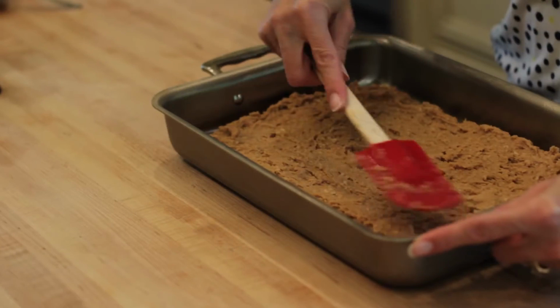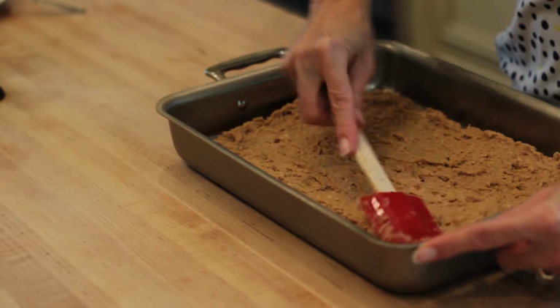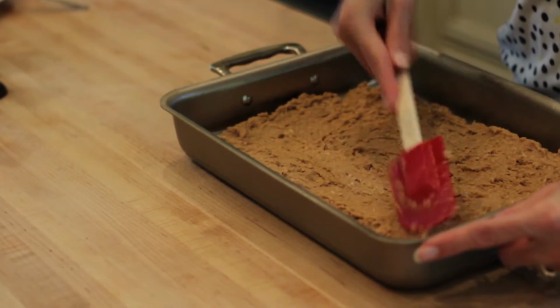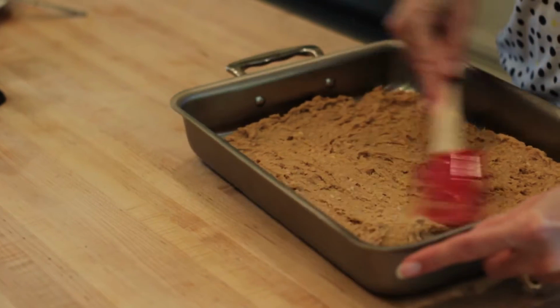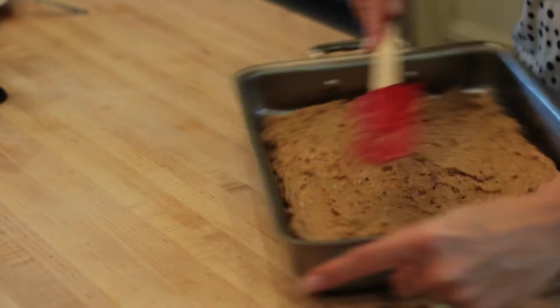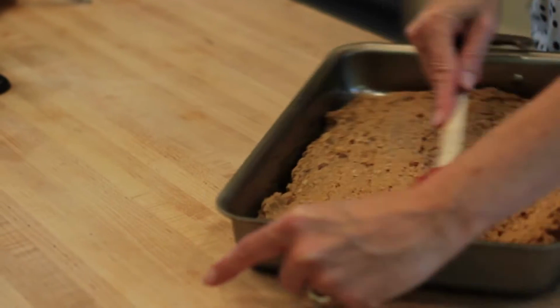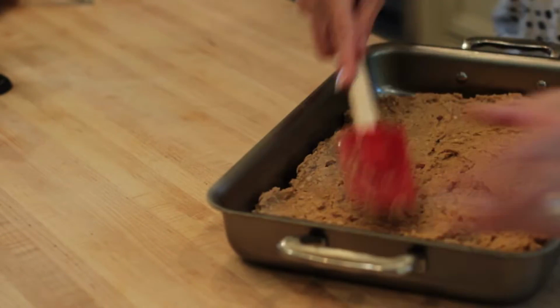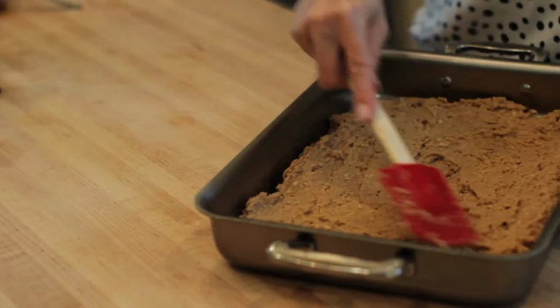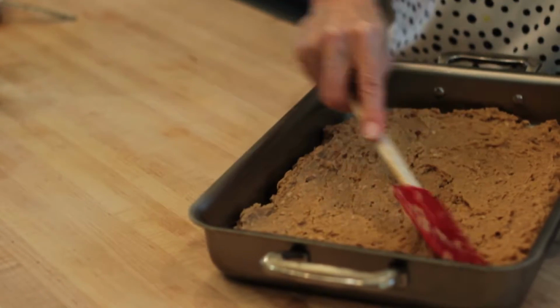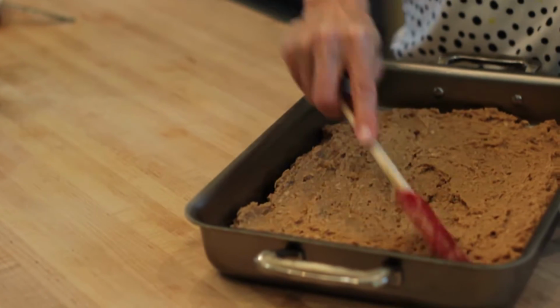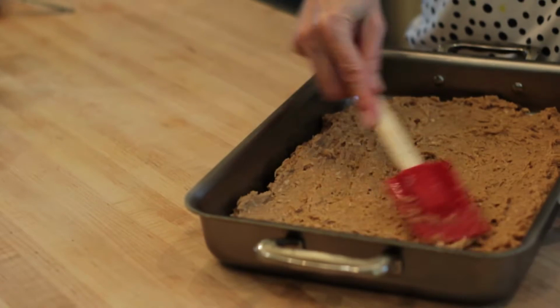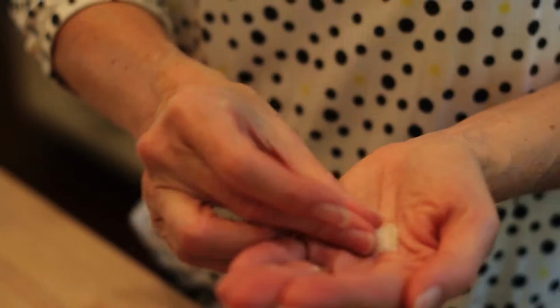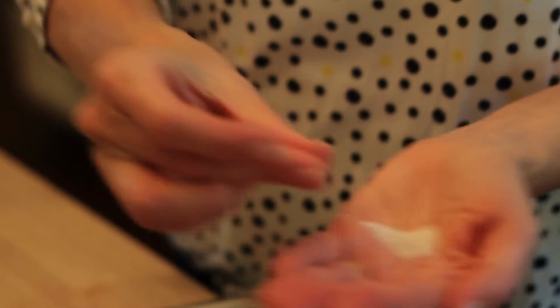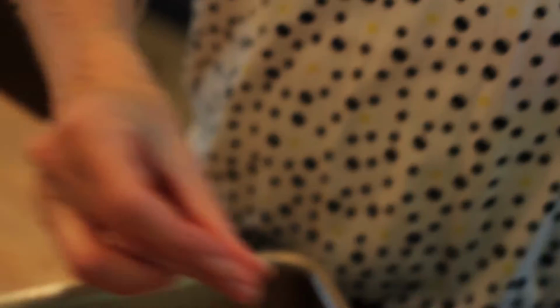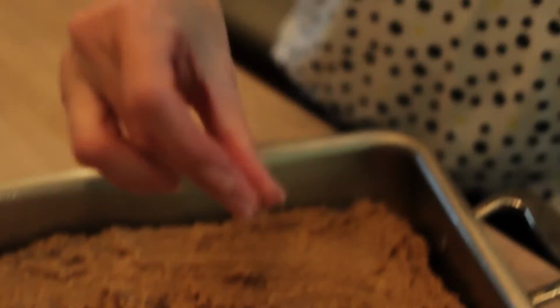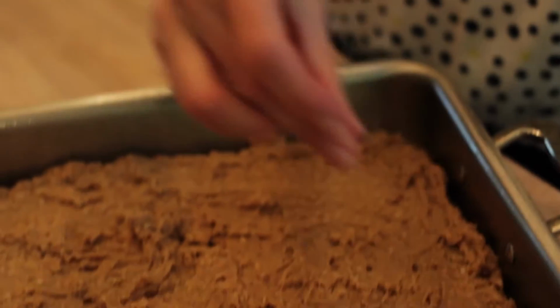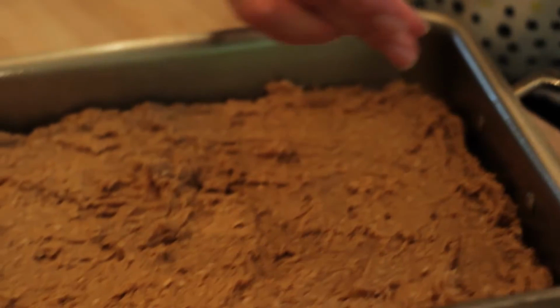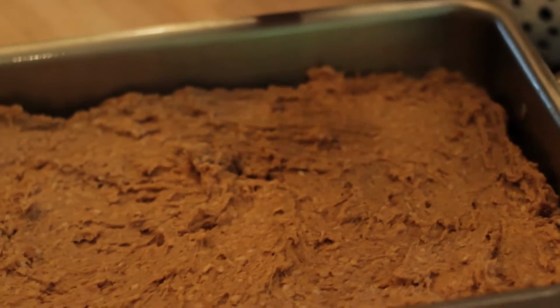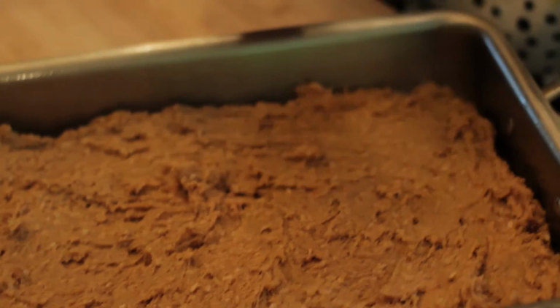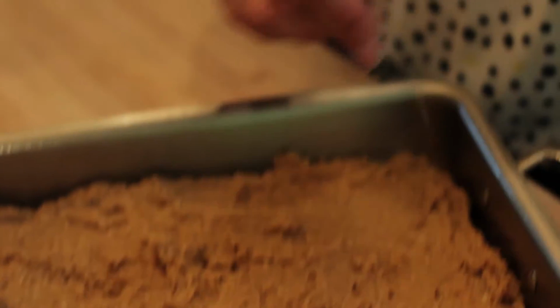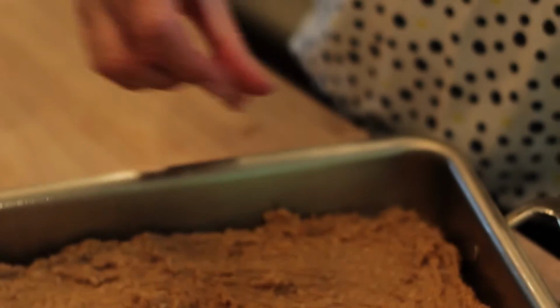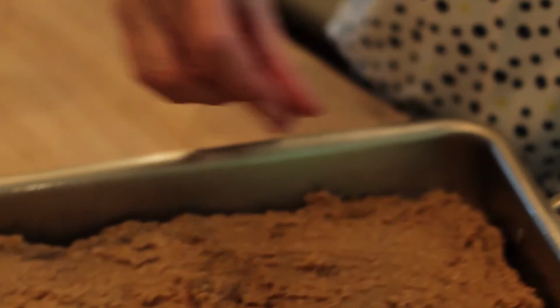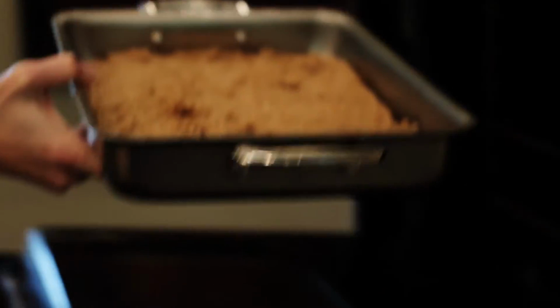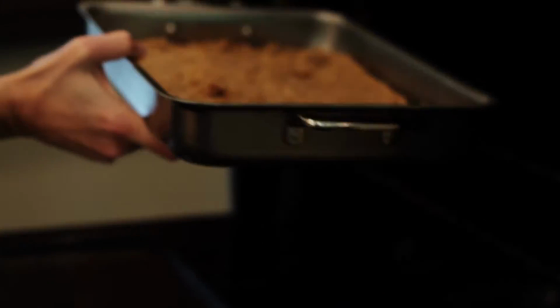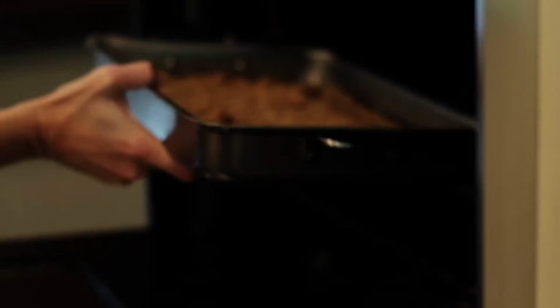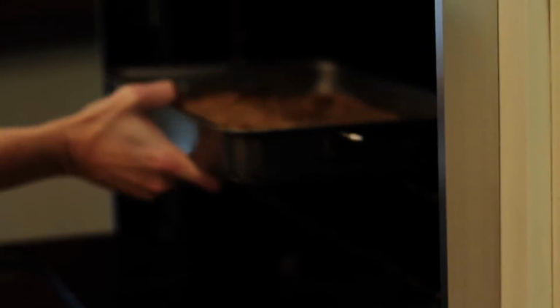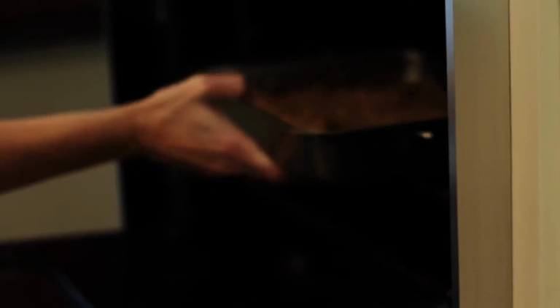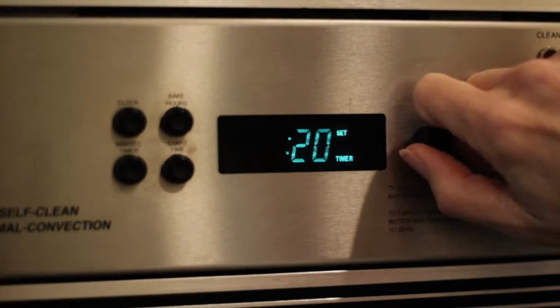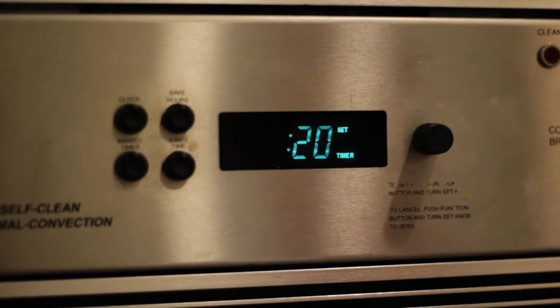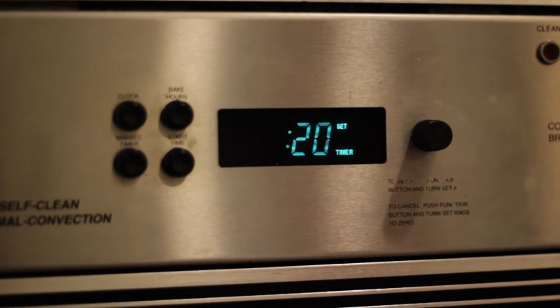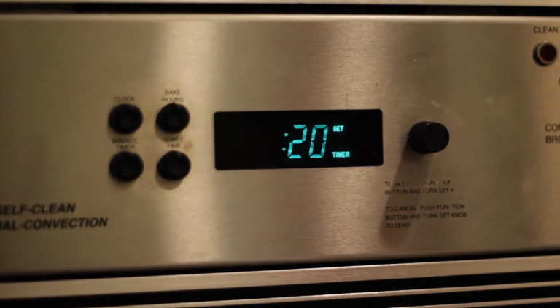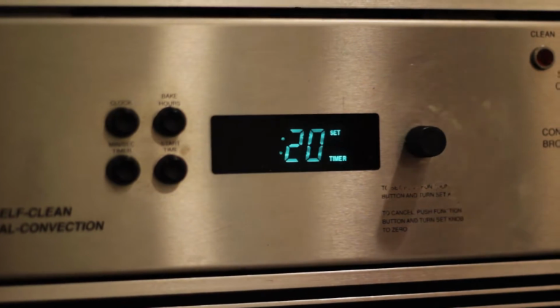Spread dough into an oil-sprayed 9x13 pan. Sprinkle a pinch of additional sea salt on top if you'd like. Then bake in your preheated oven for about 20 to 25 minutes.